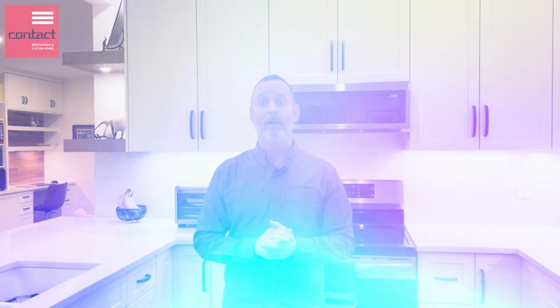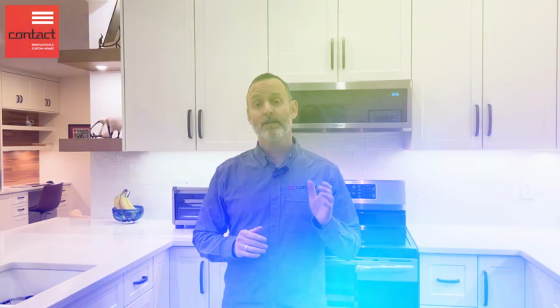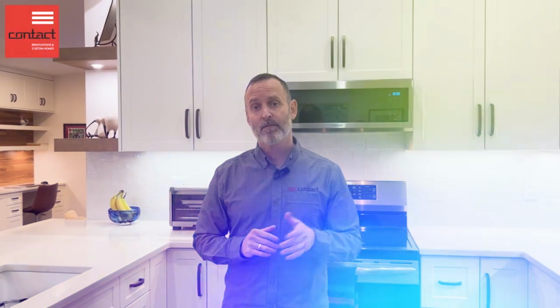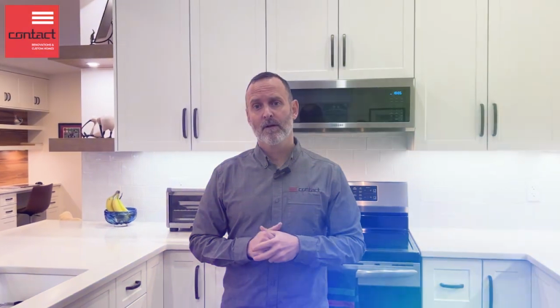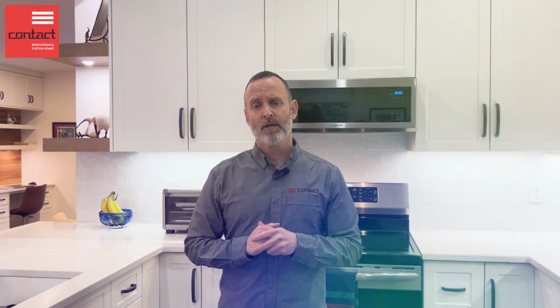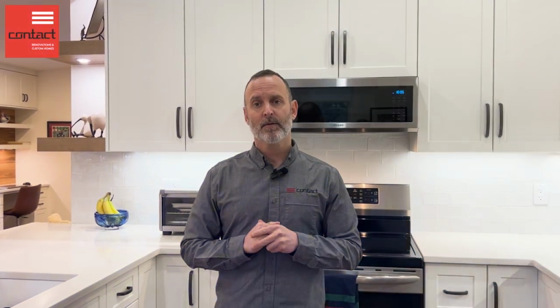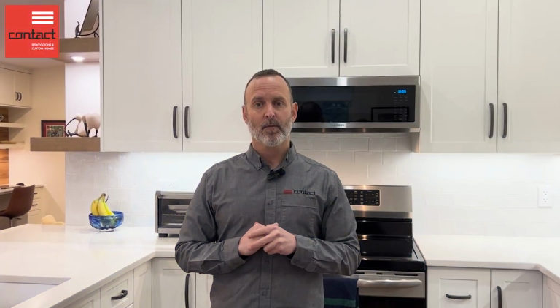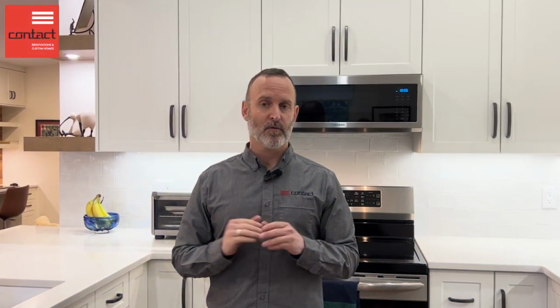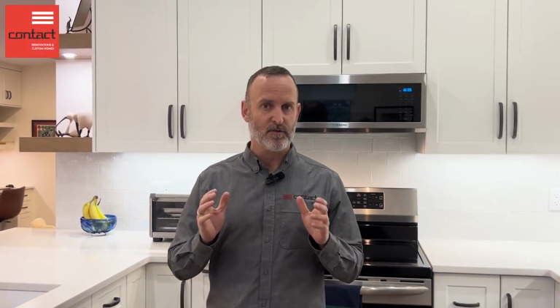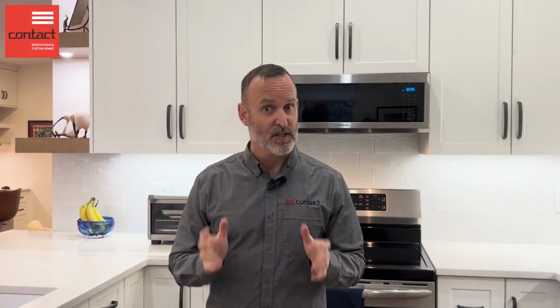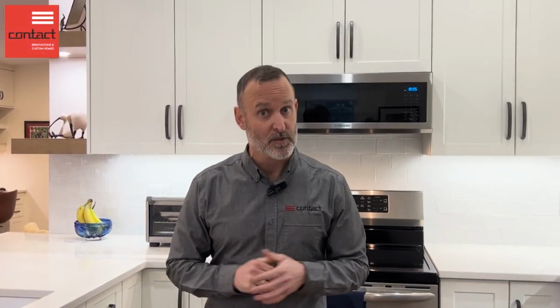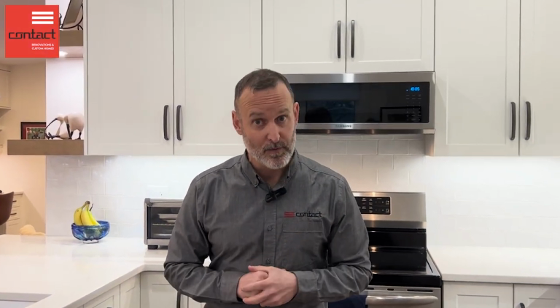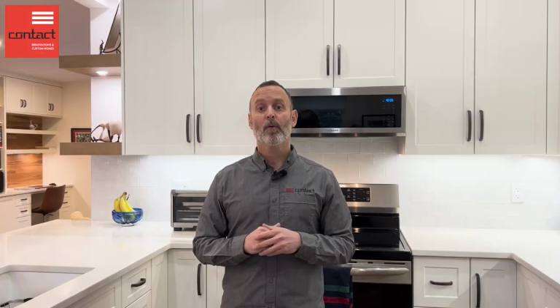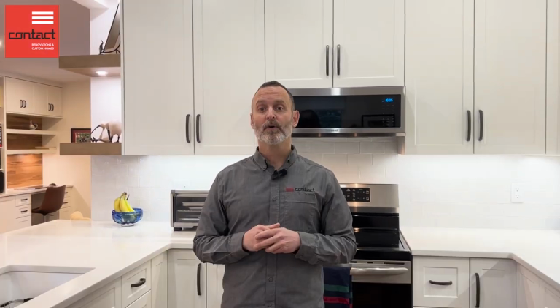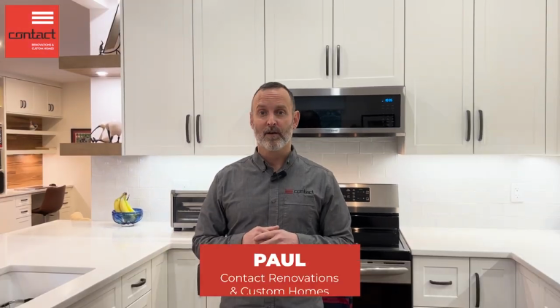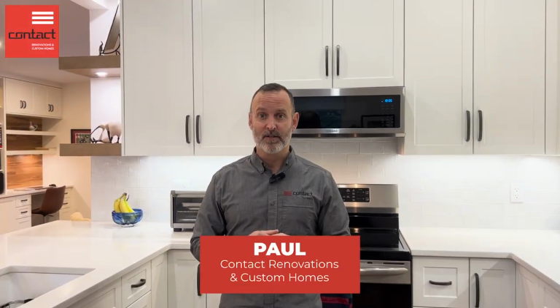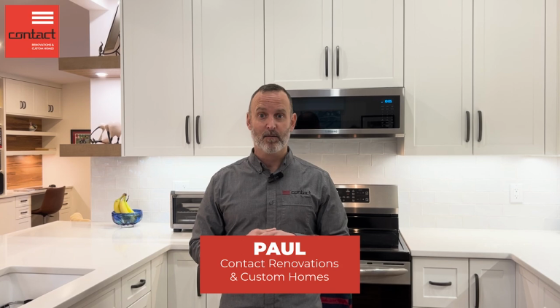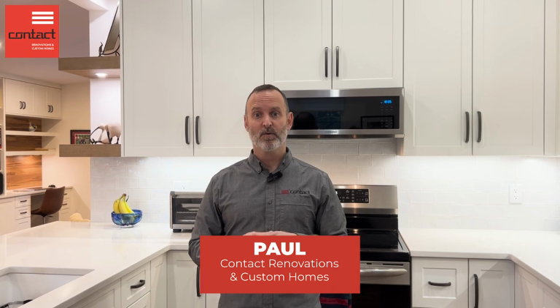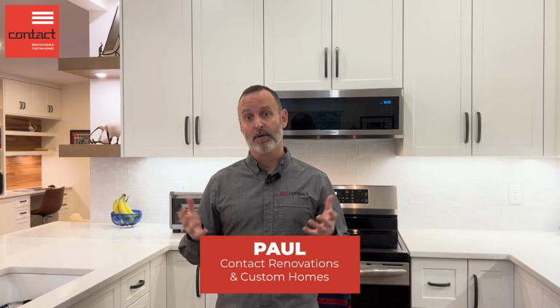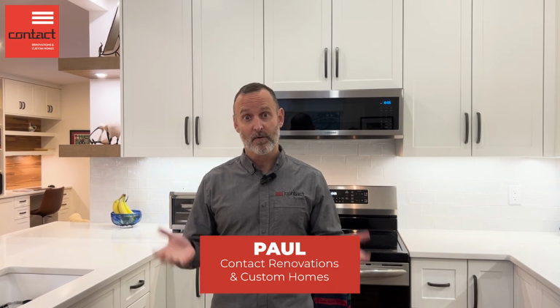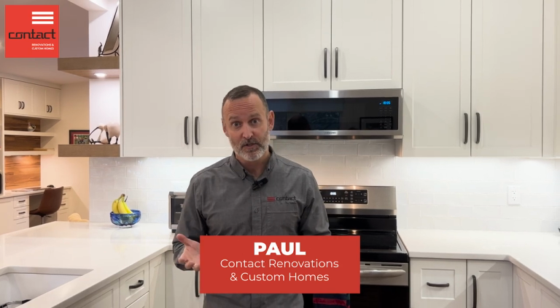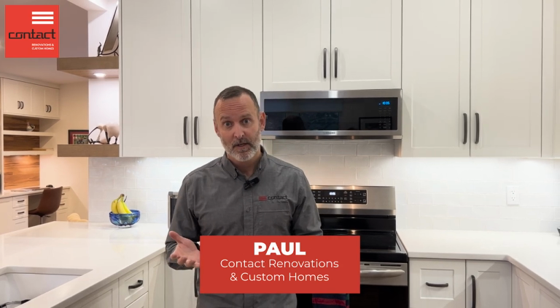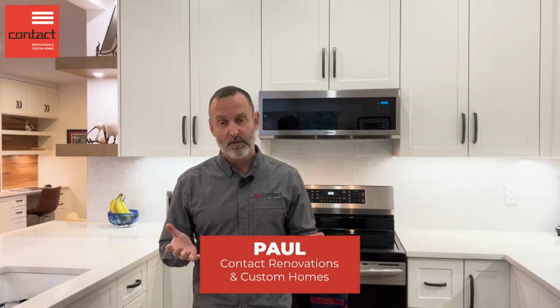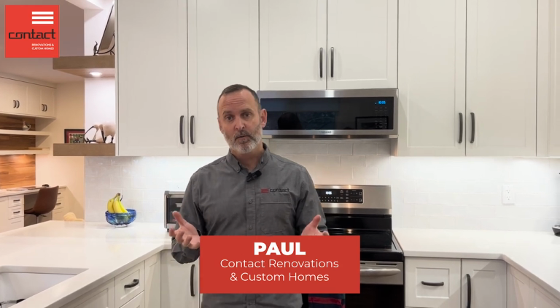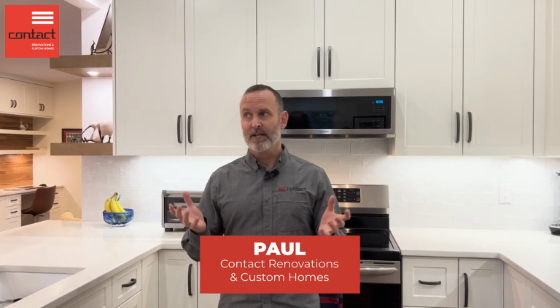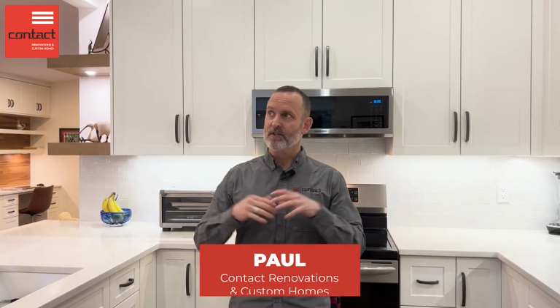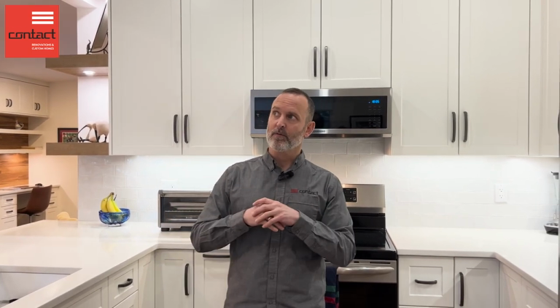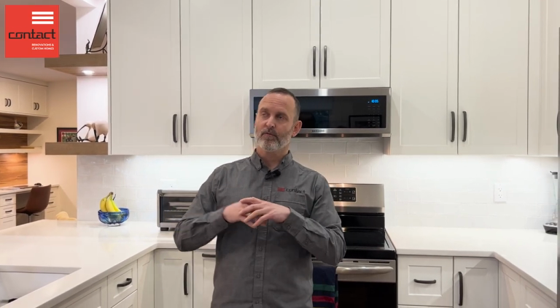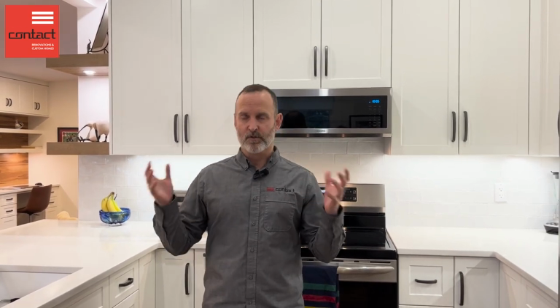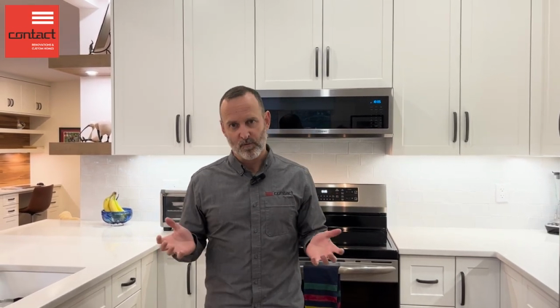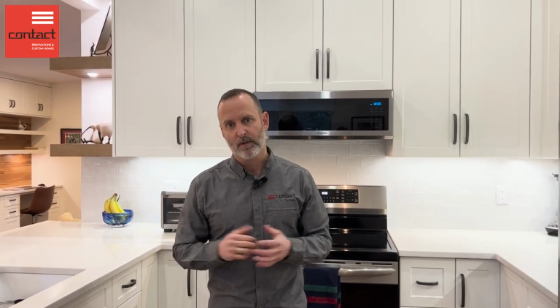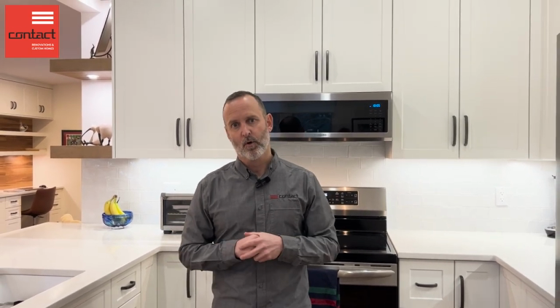Hey guys, come check out some of these remarkable features in this kitchen we just wrapped up. I'm Paul from Contact Renovation and Custom Homes. Welcome to the Art of Renovation. Here we have a kitchen that we've fully transformed within this home.